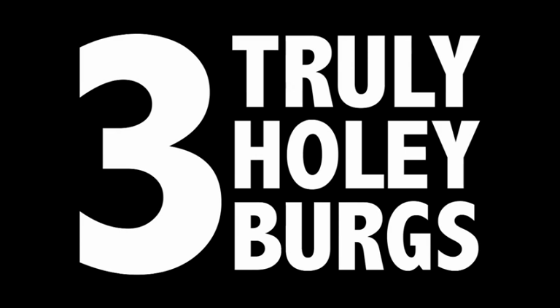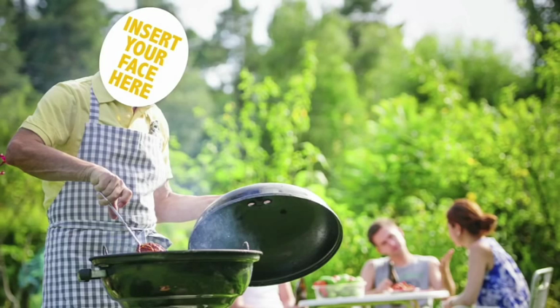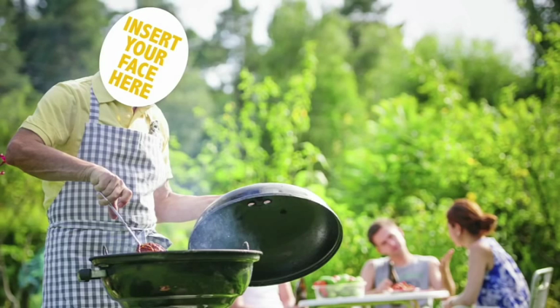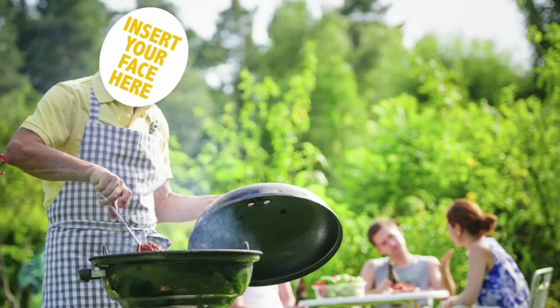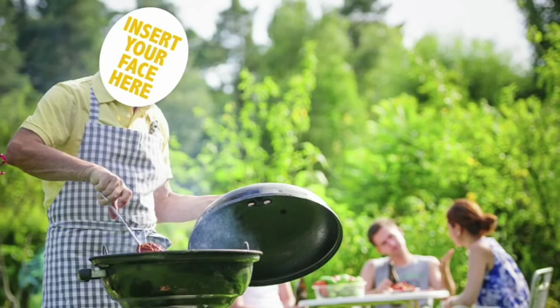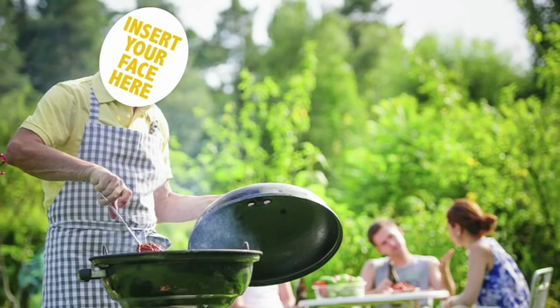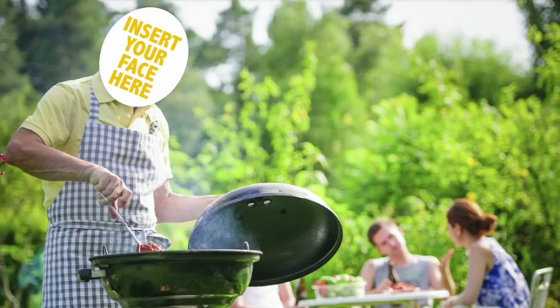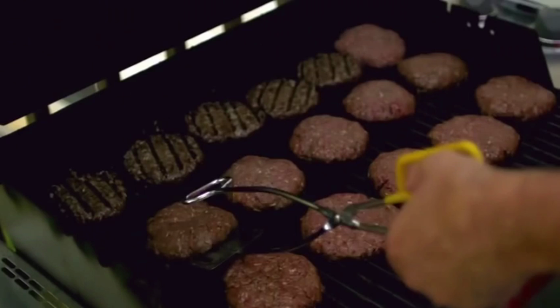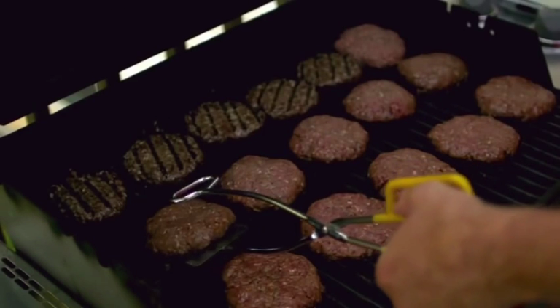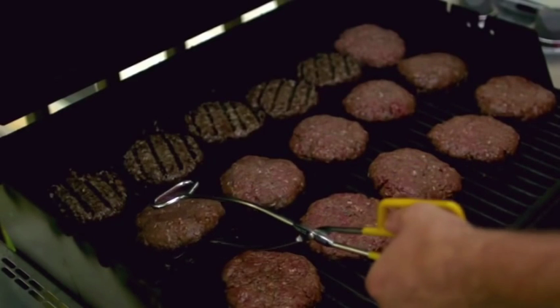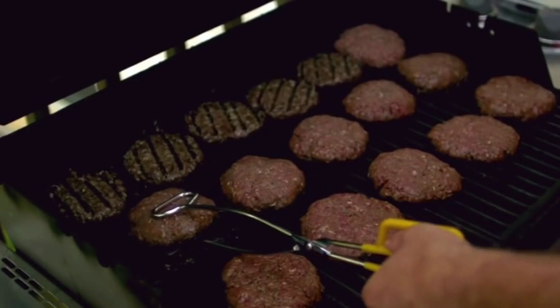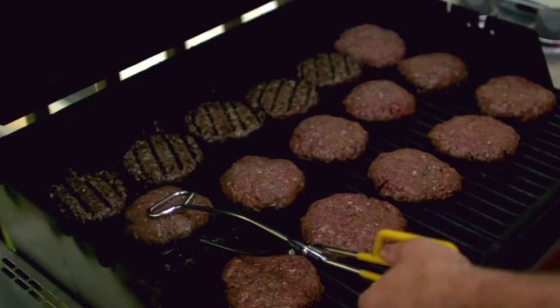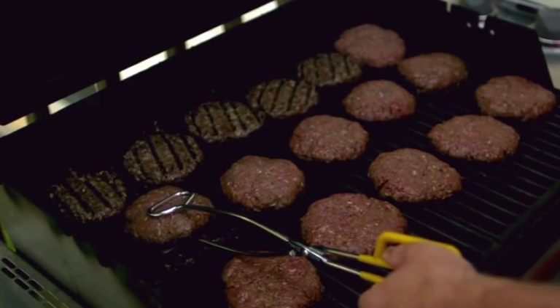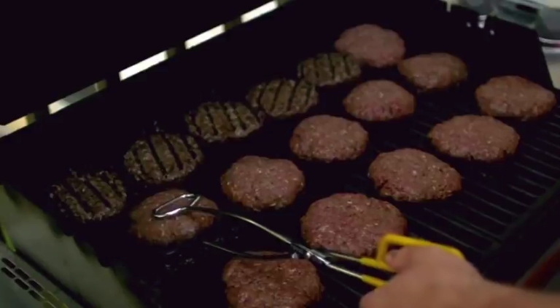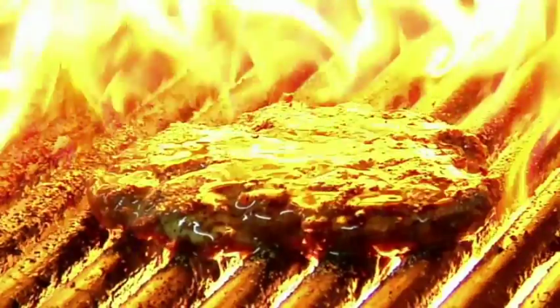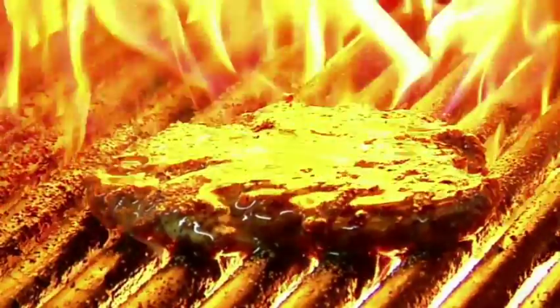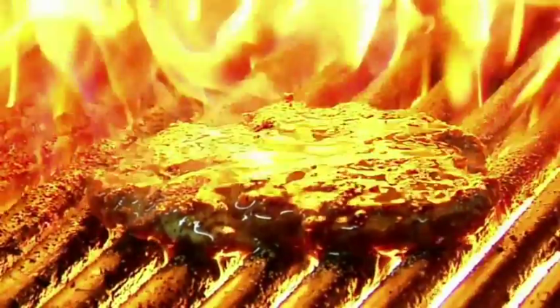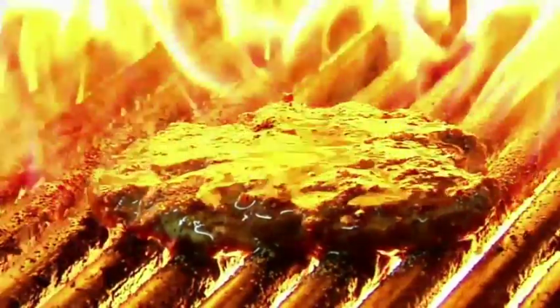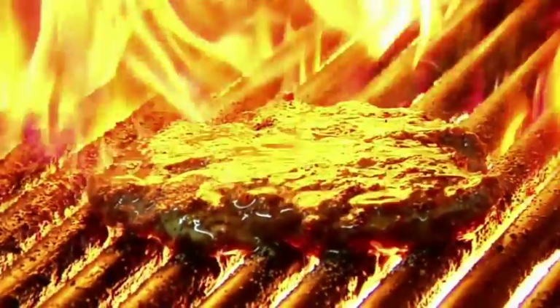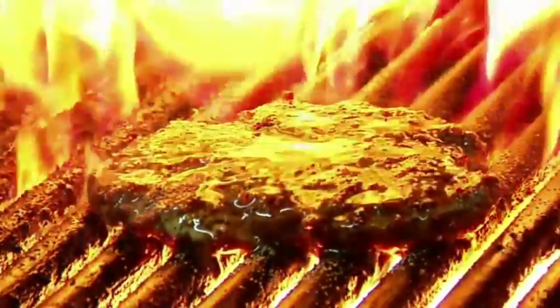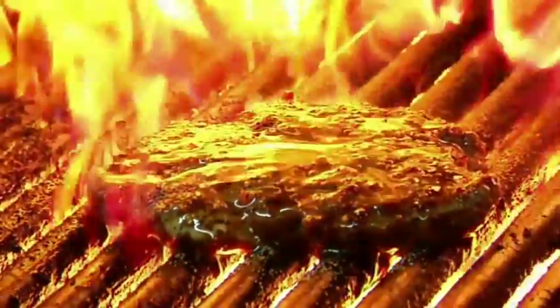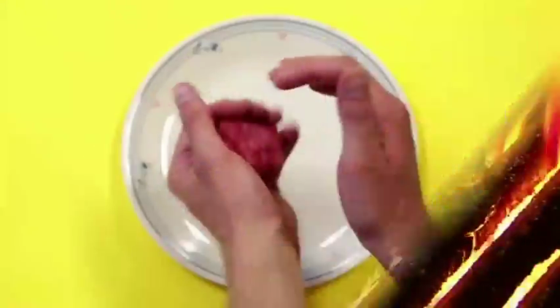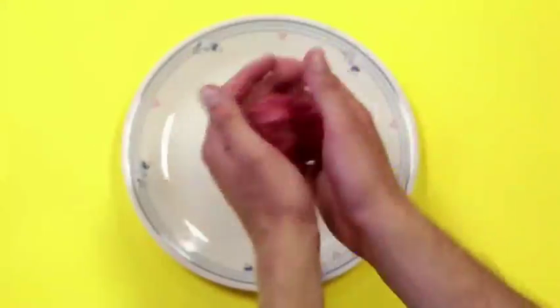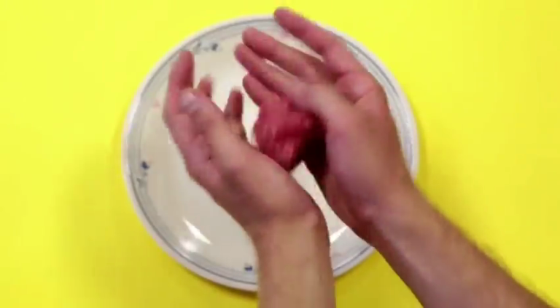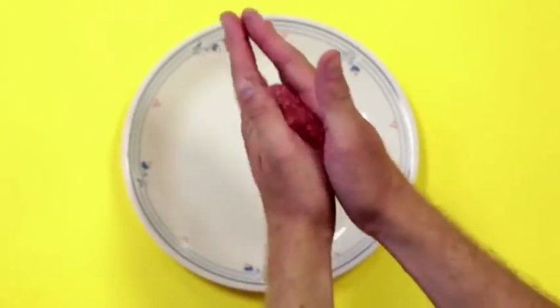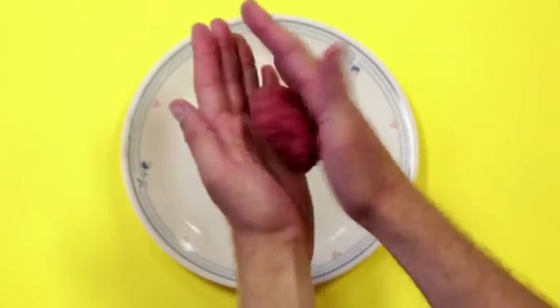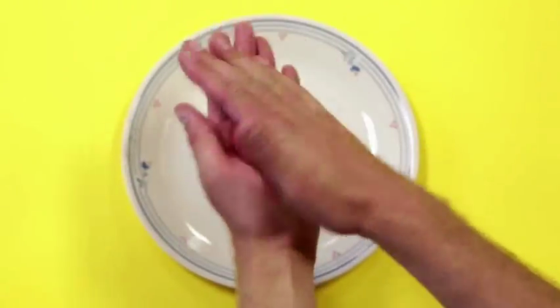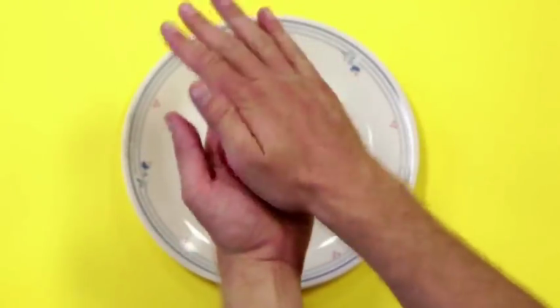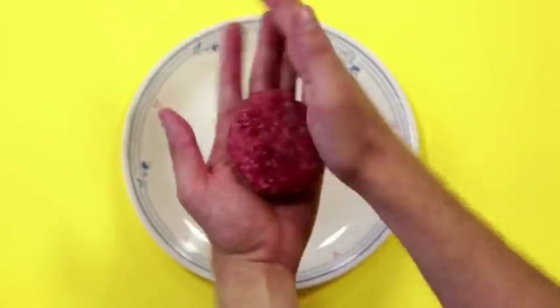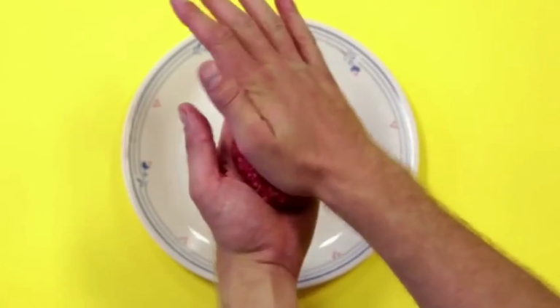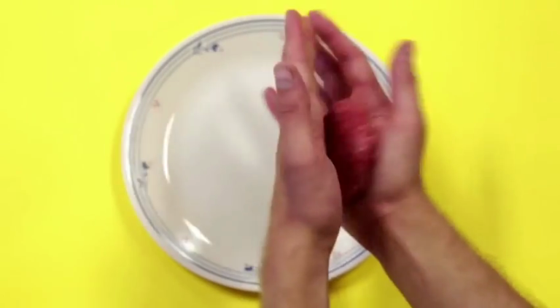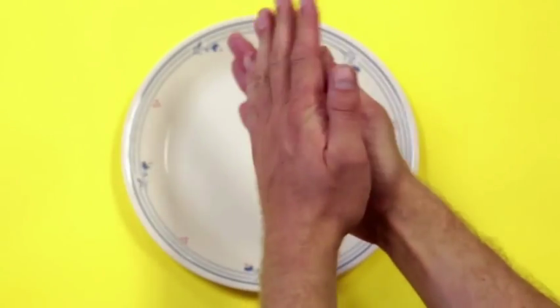You want to be the grill master of the year, but you can't seem to get your burgers right. Either they're too pink in the middle, or you've gone overboard and burnt them to a crisp. Good news for you — we've got a technique for the perfect burger without any of the health risks.